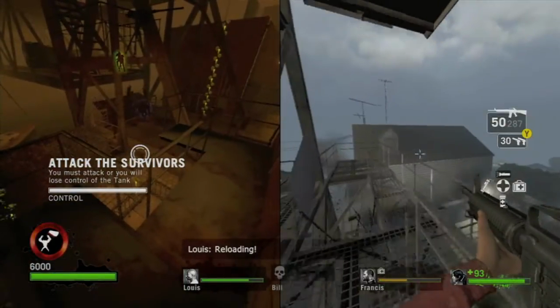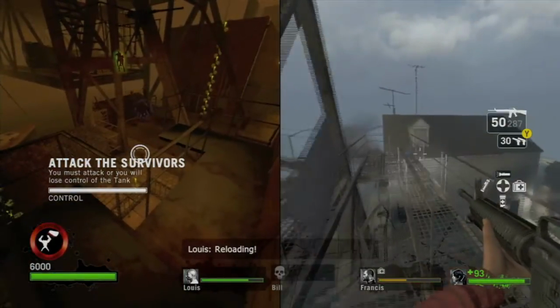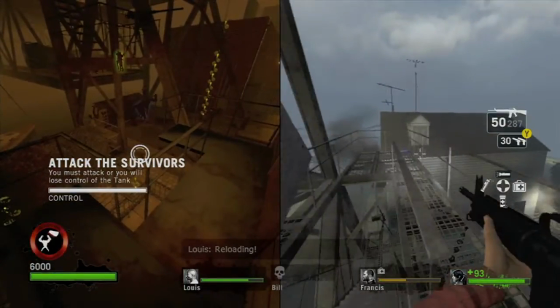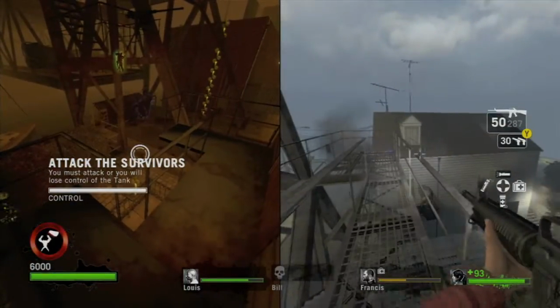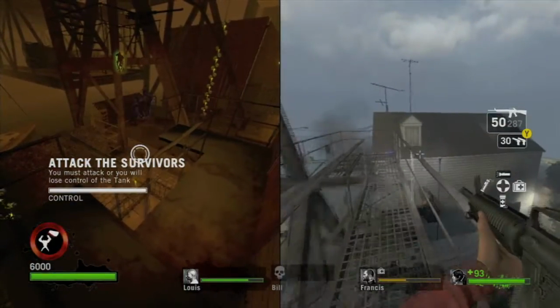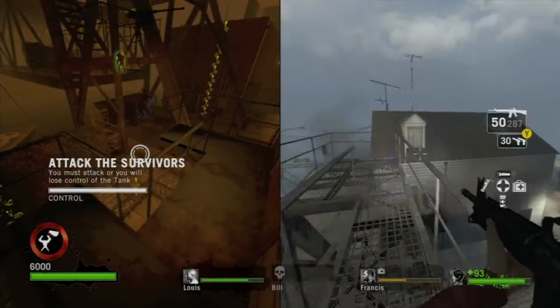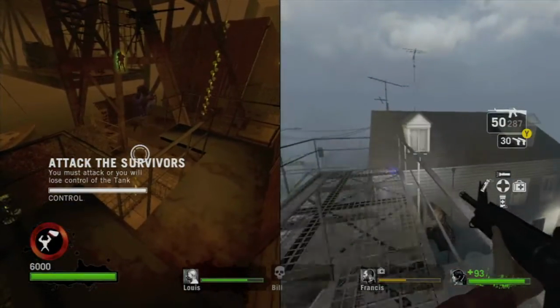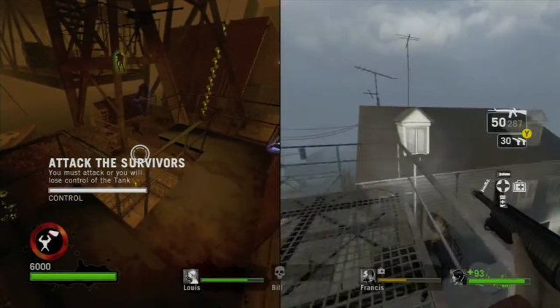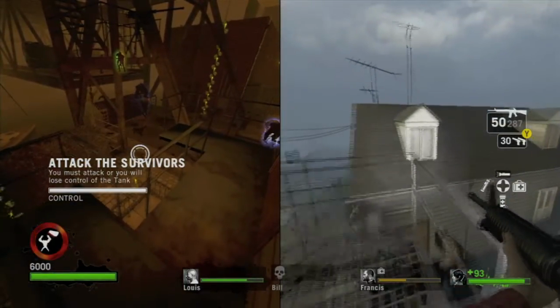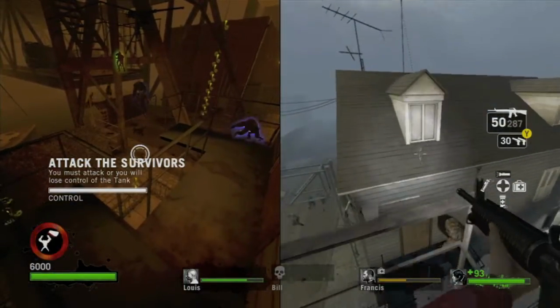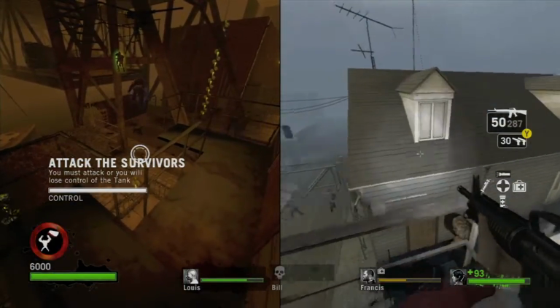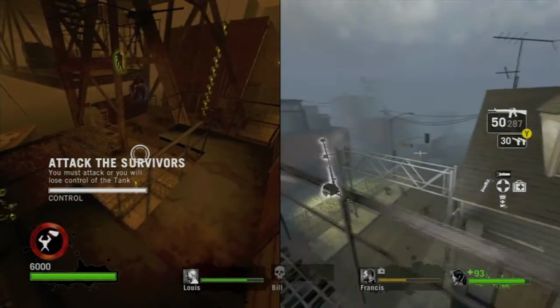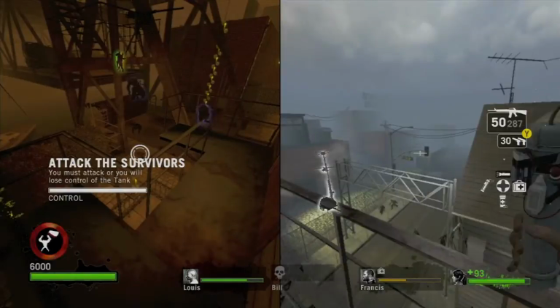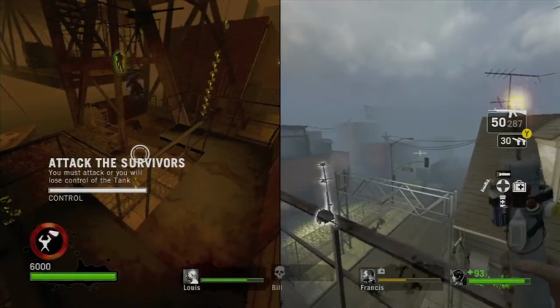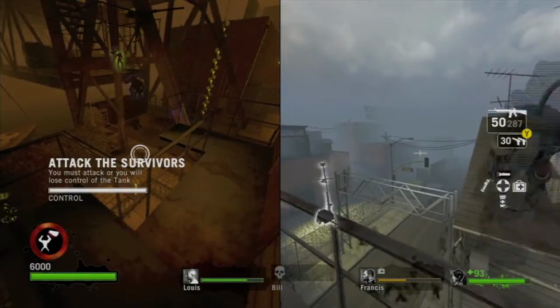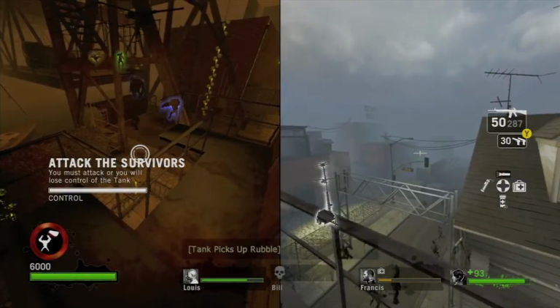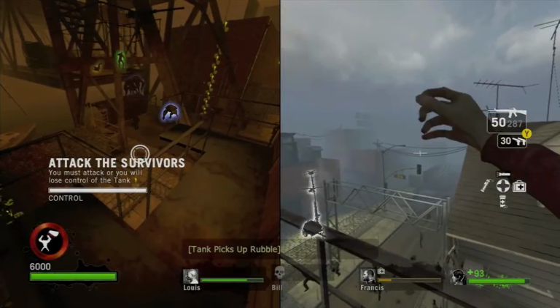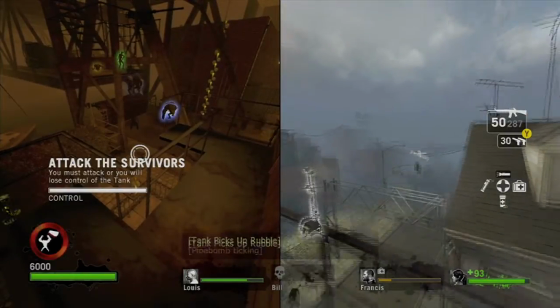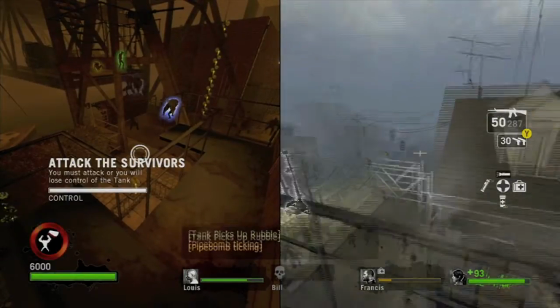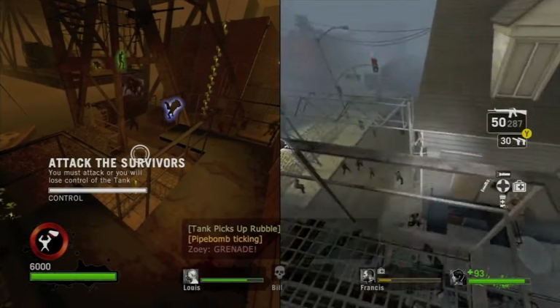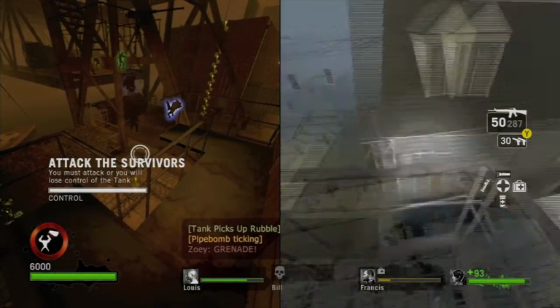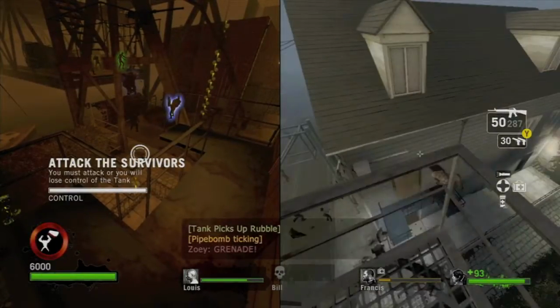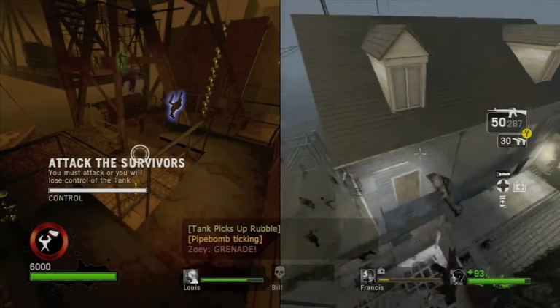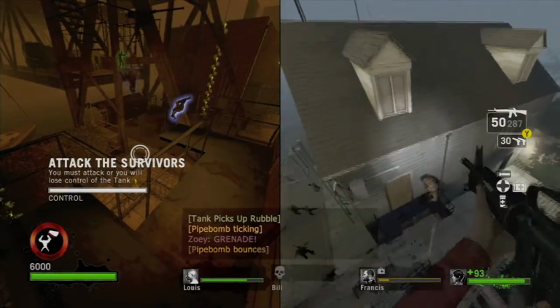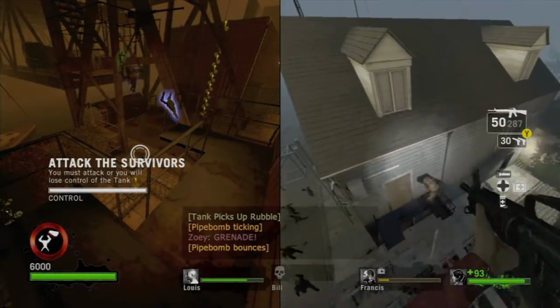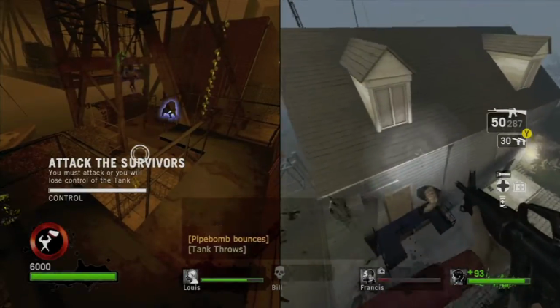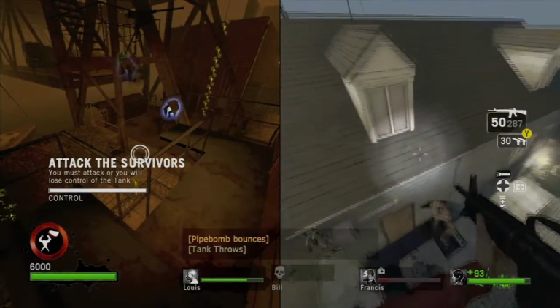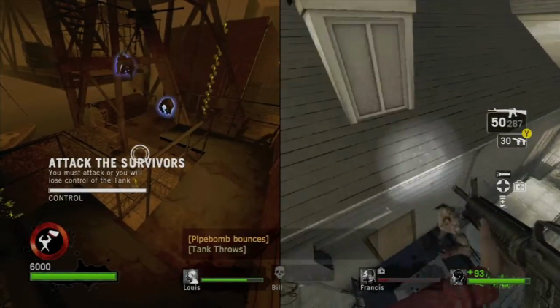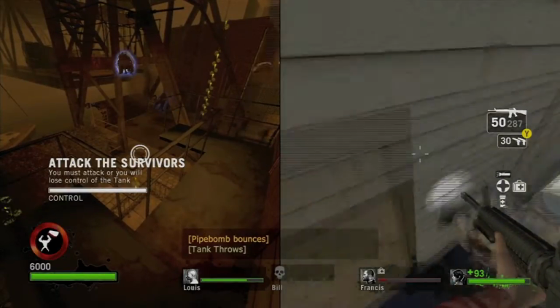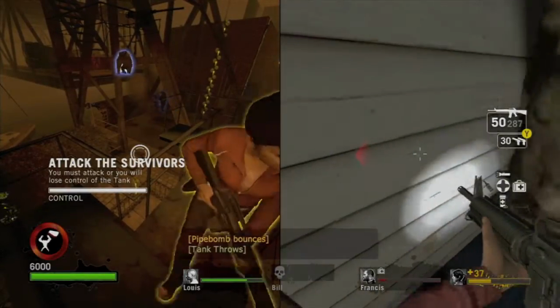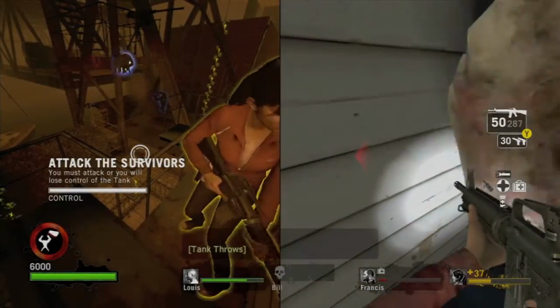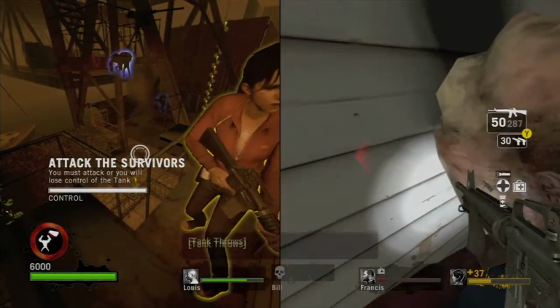We're going to pick up our second controller, head over here, and then throw a pipe bomb if you have one. That'll keep these normals off of us. Then we're going to jump down.